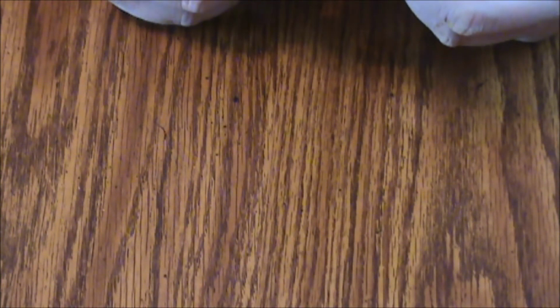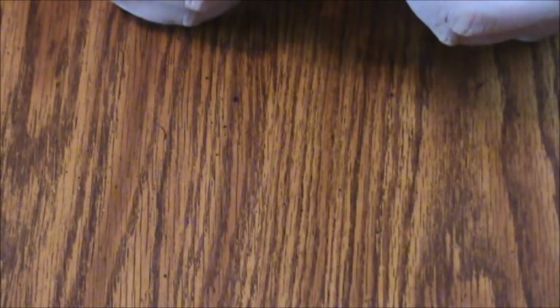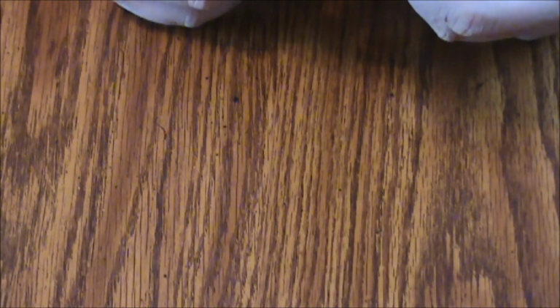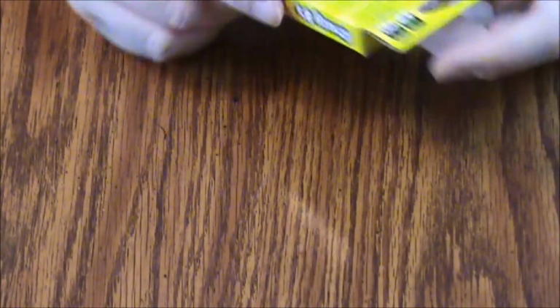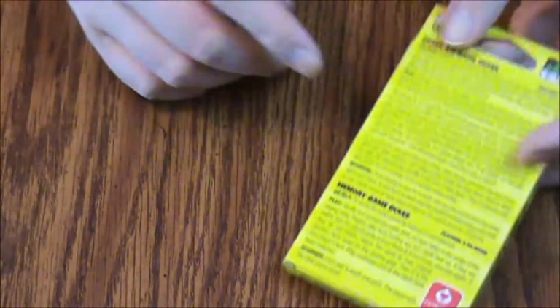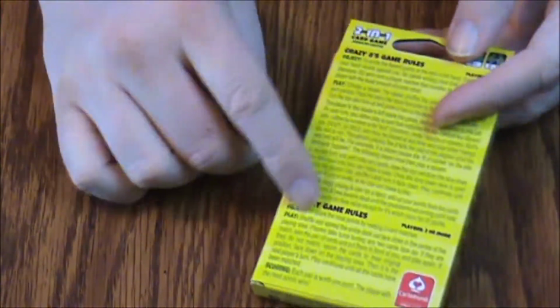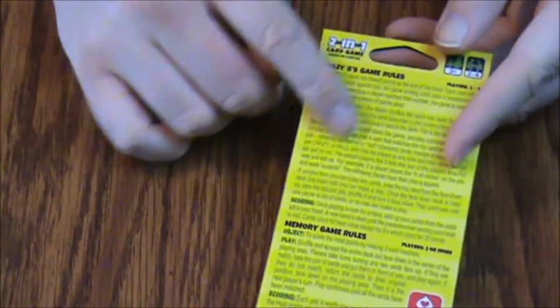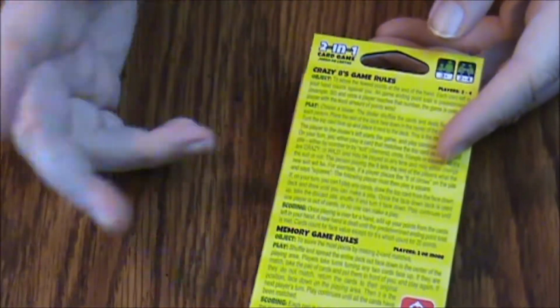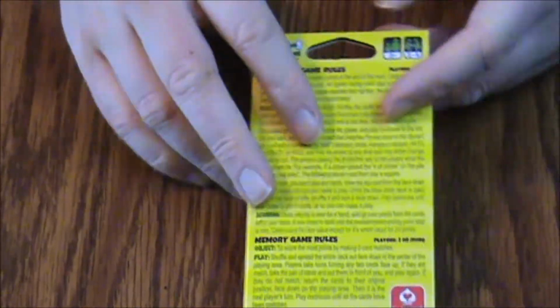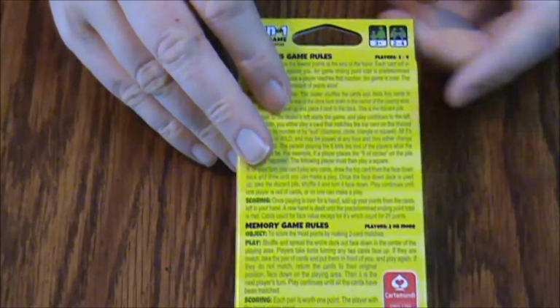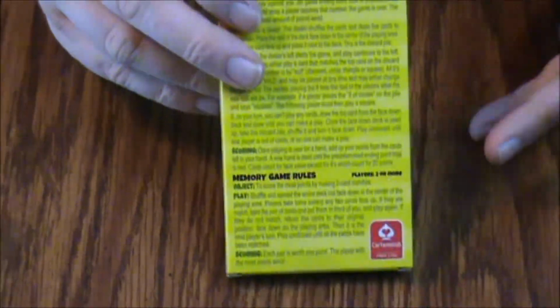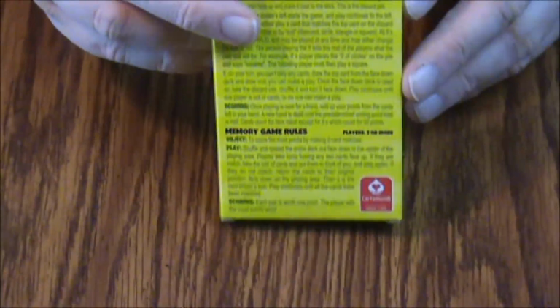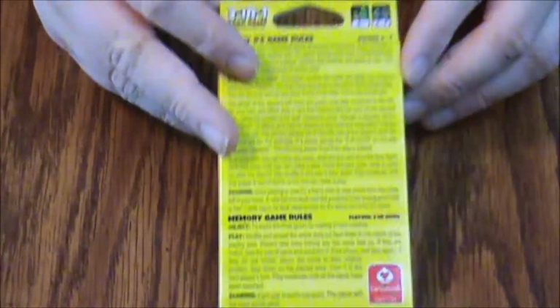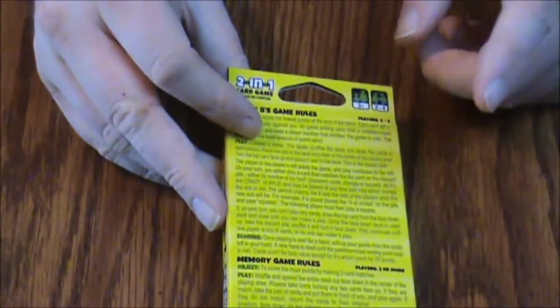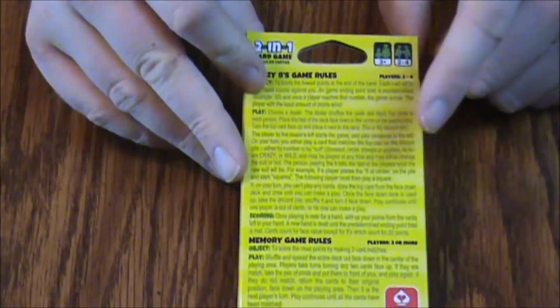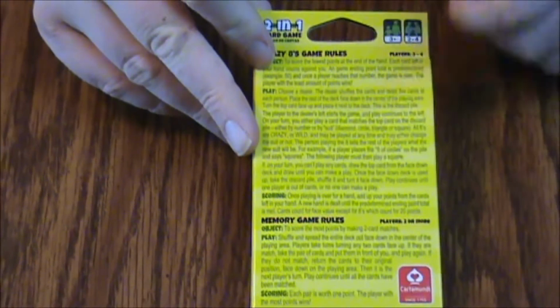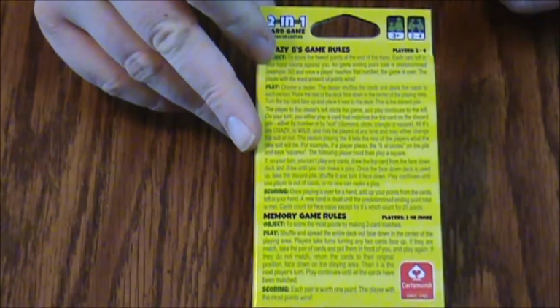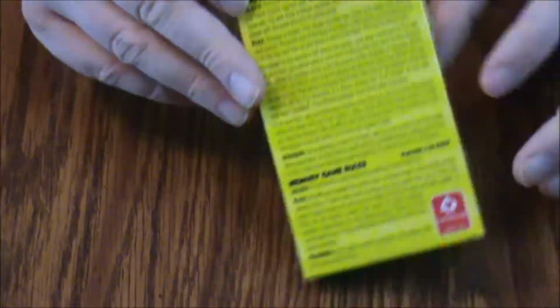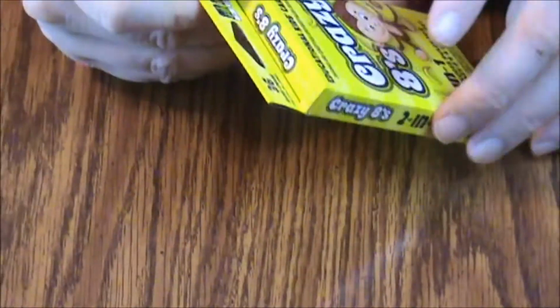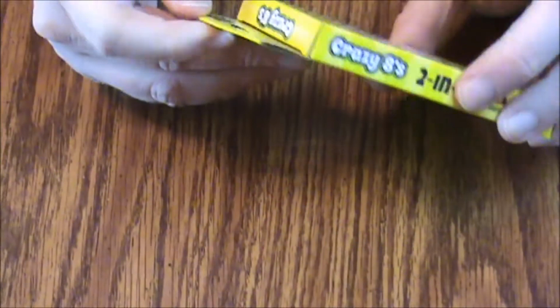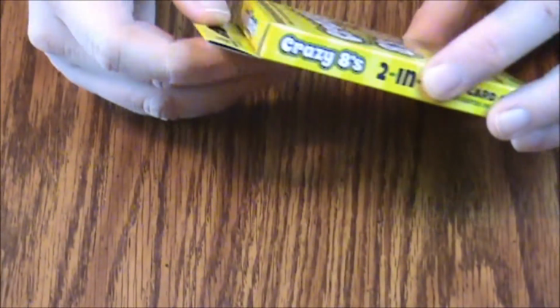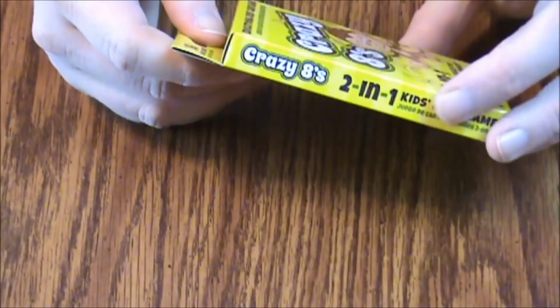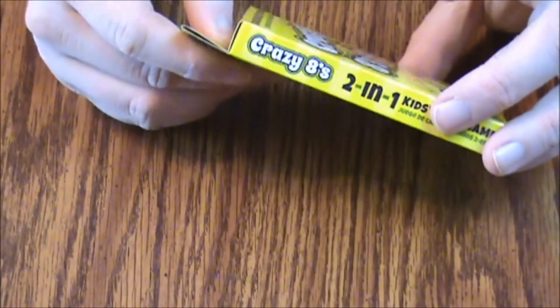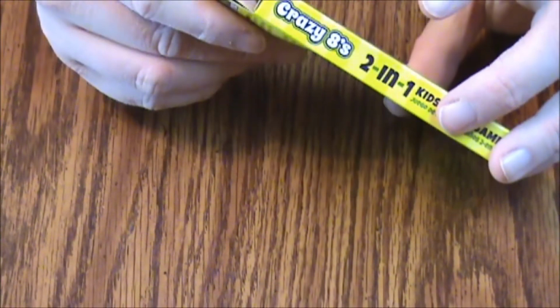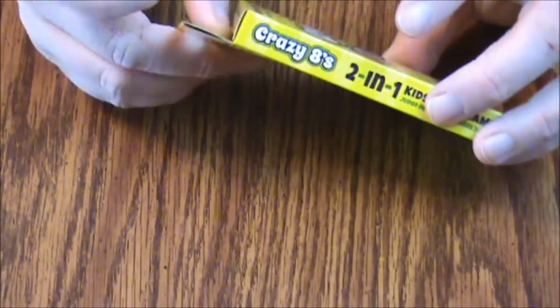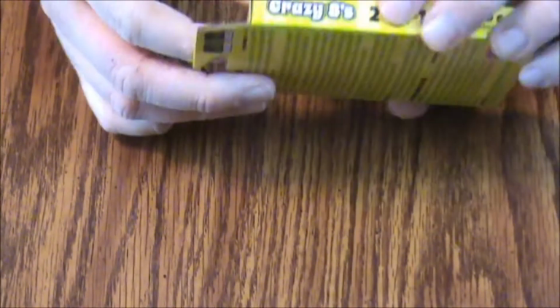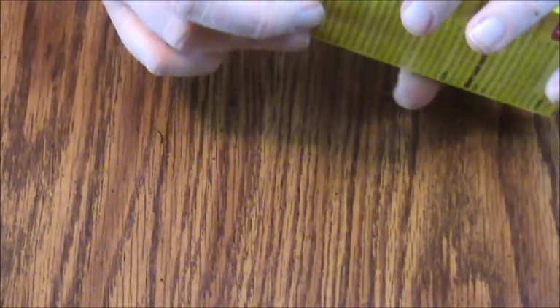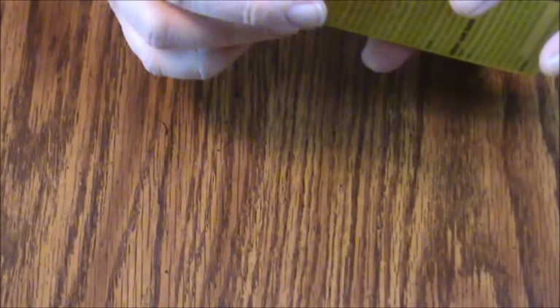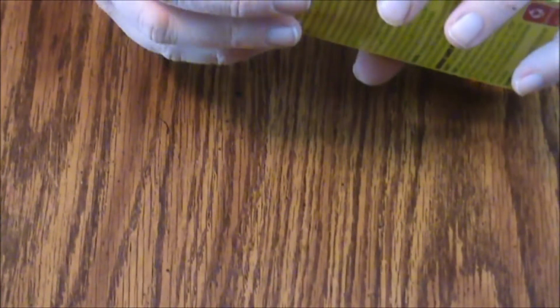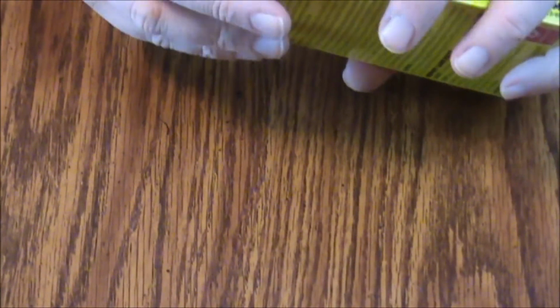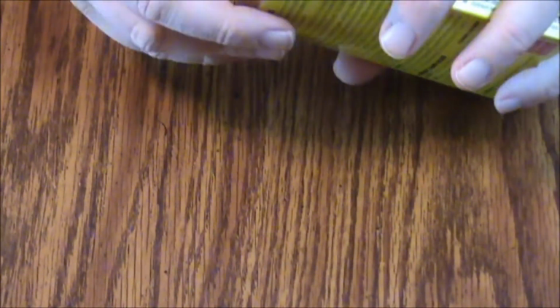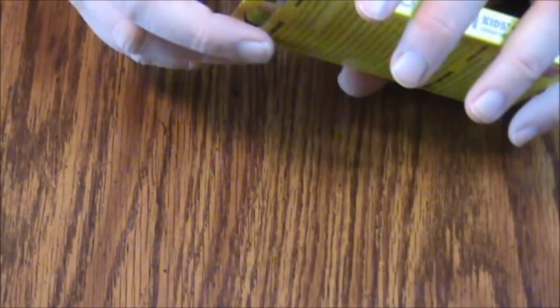It's got the information on the back on how to play — pretty straightforward. If you've never played Crazy Eights, here's your chance to learn. I found this at a grocery store somewhere.